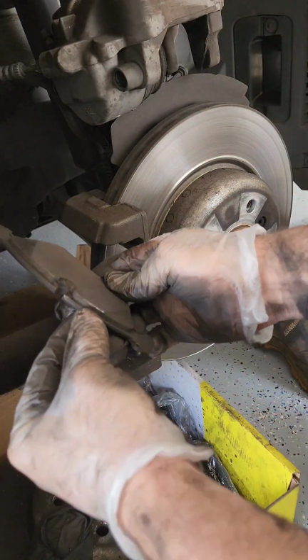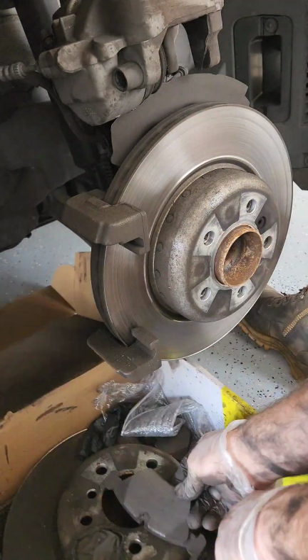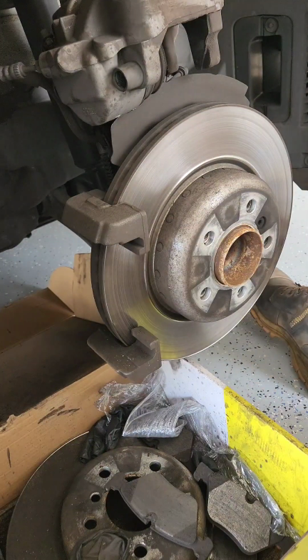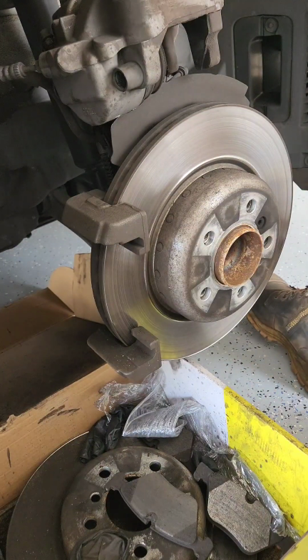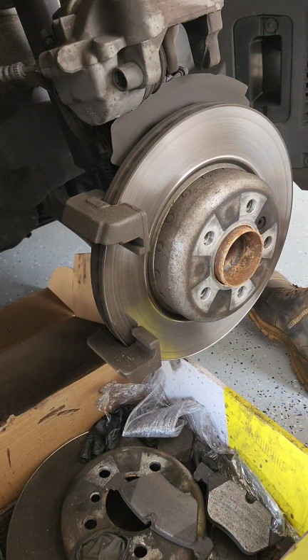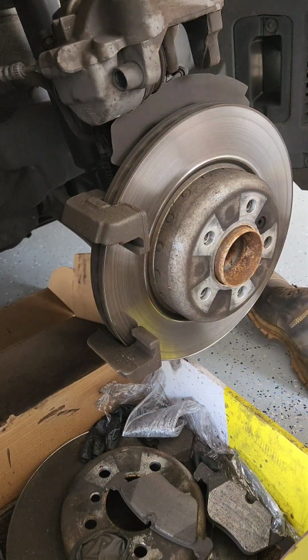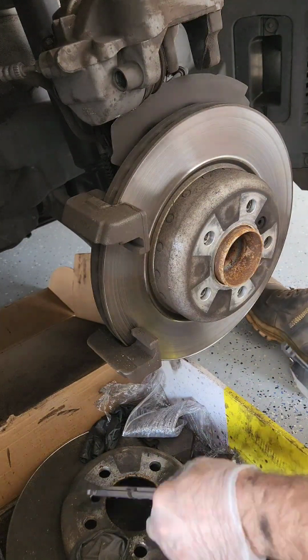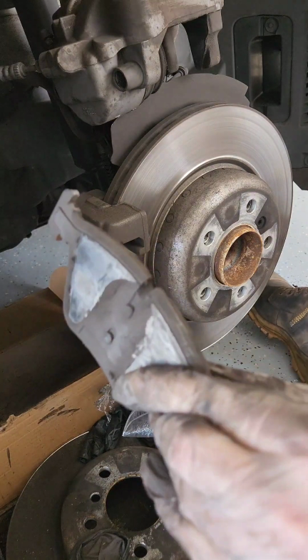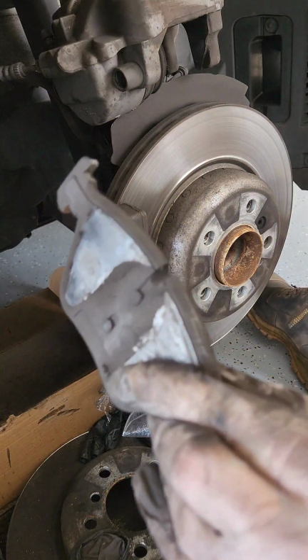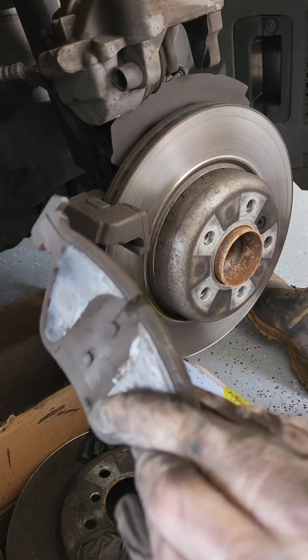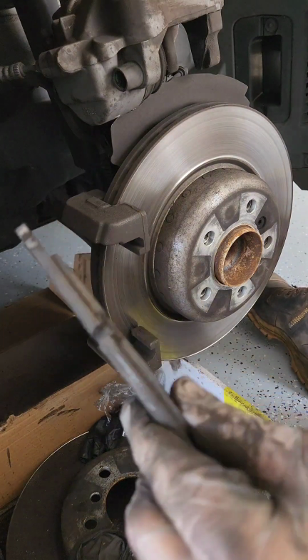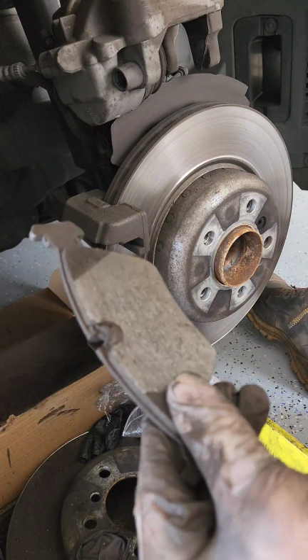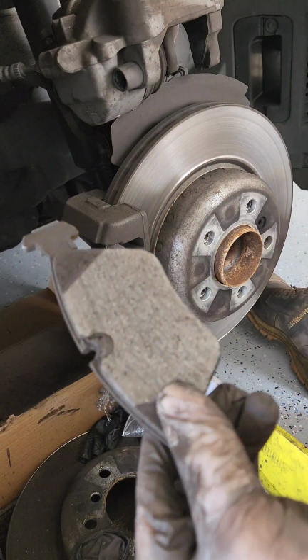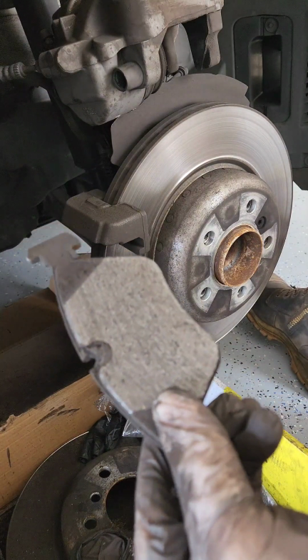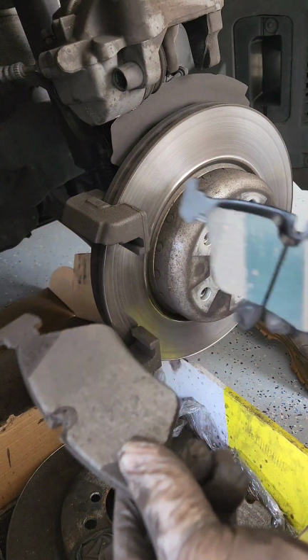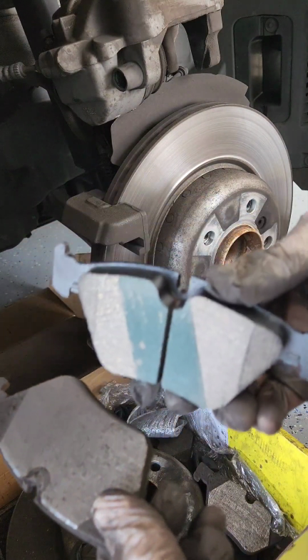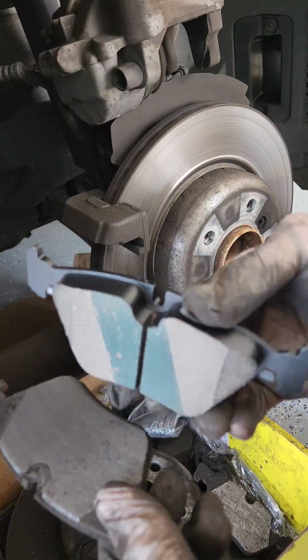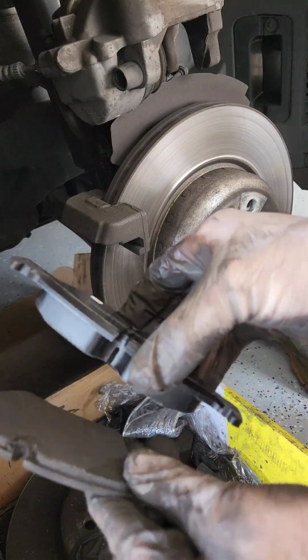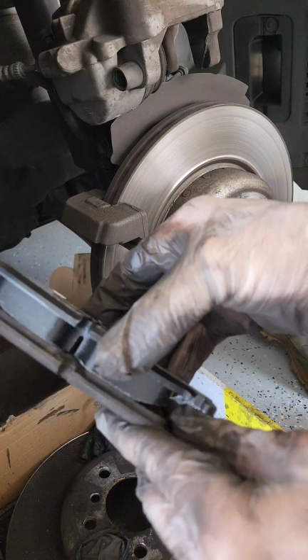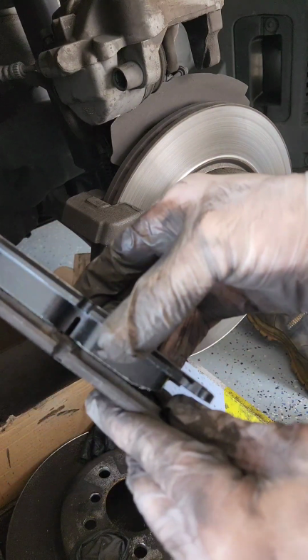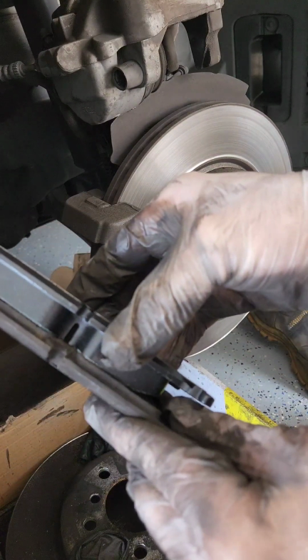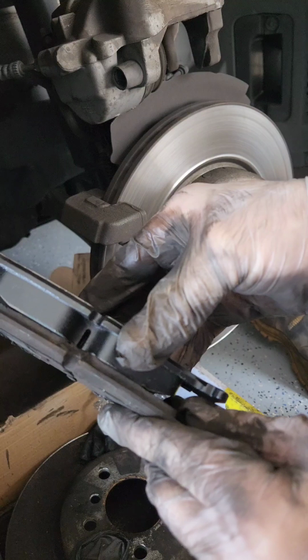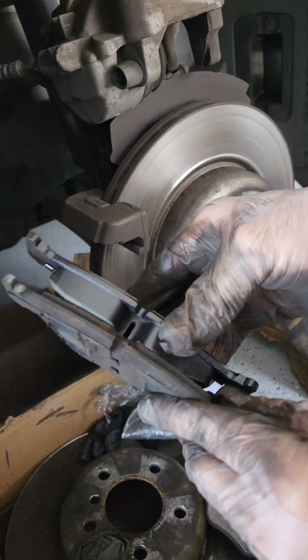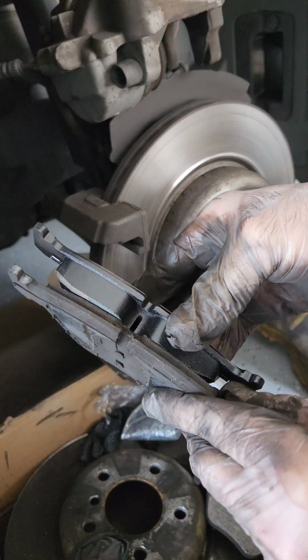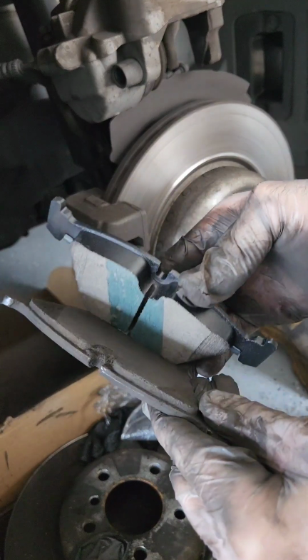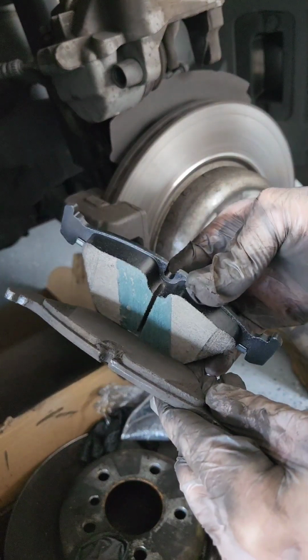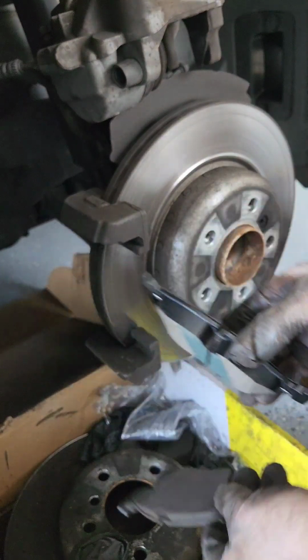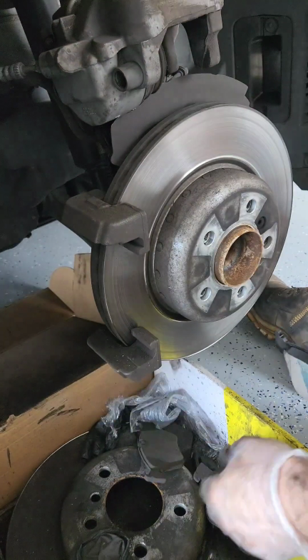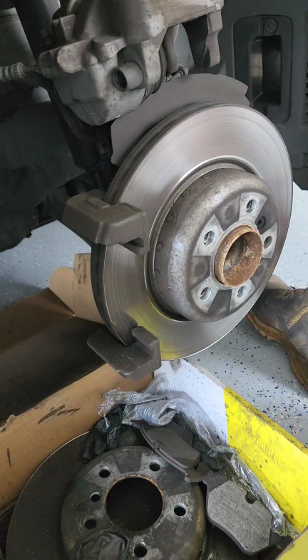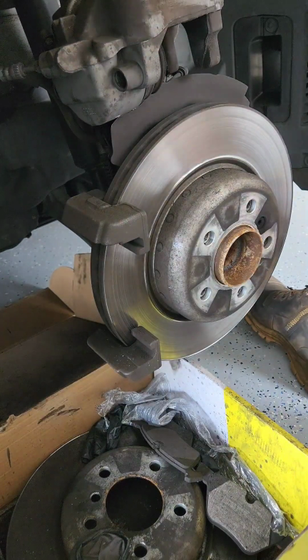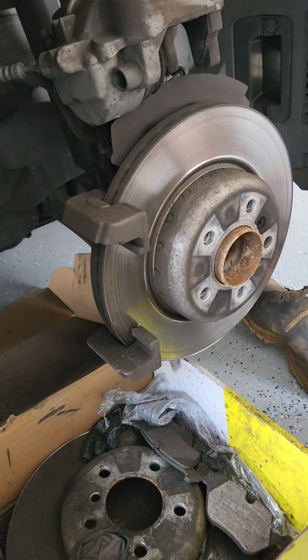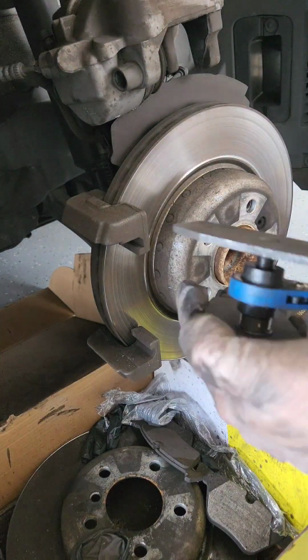Remove the two brake pads. As you can see, the old brake pad is pretty worn out with a lot of brake dust and is getting close to the end of its life, so we'll change them now.